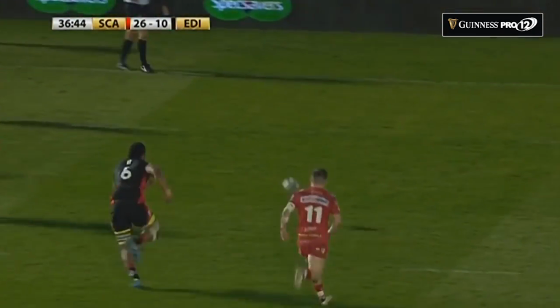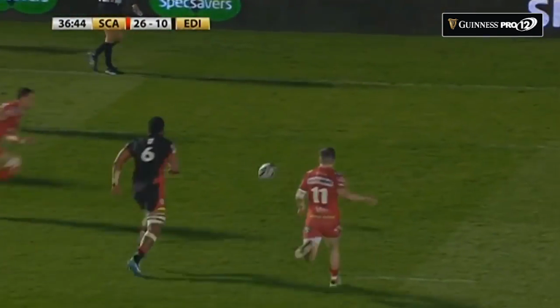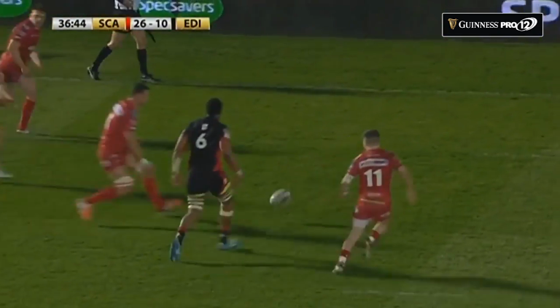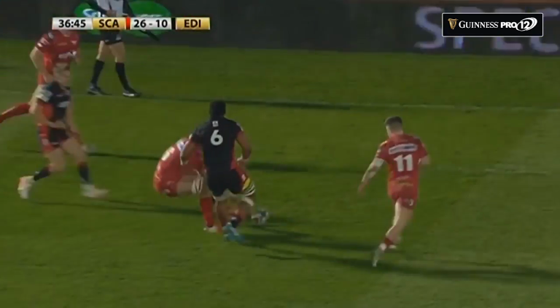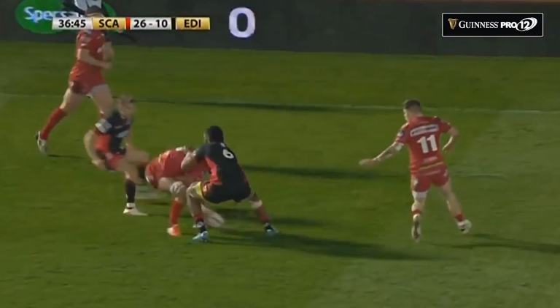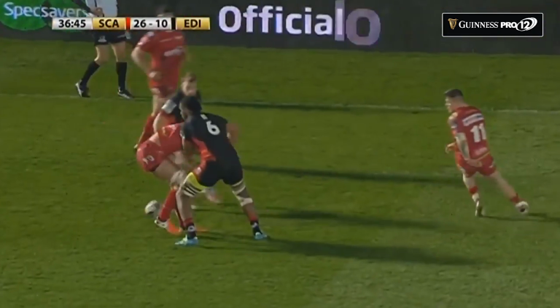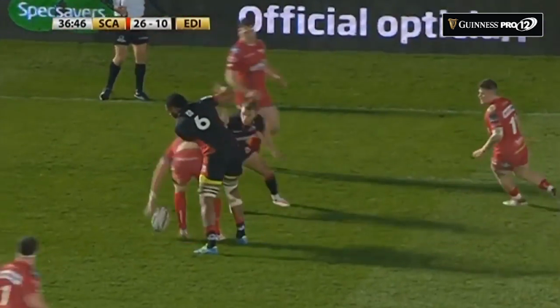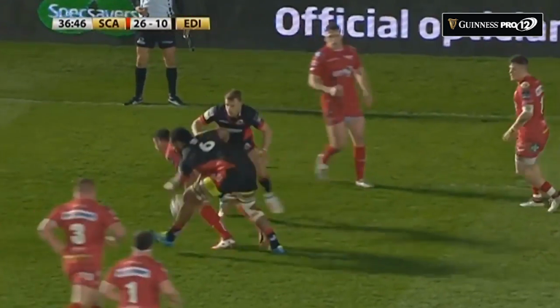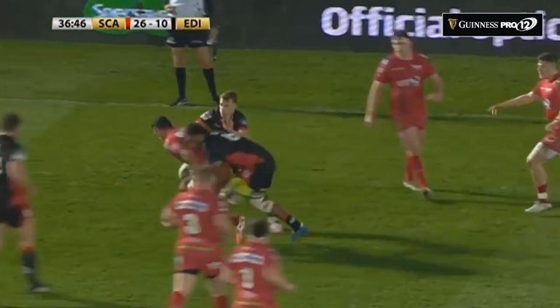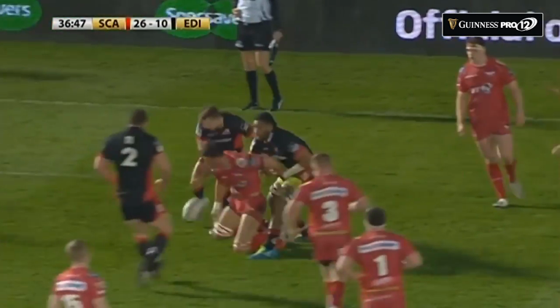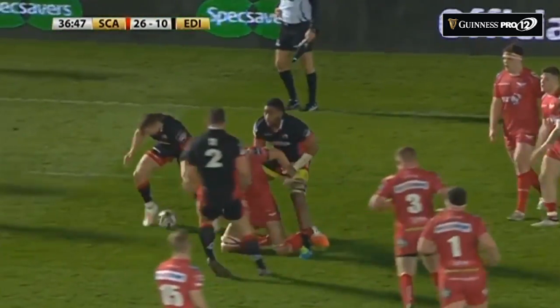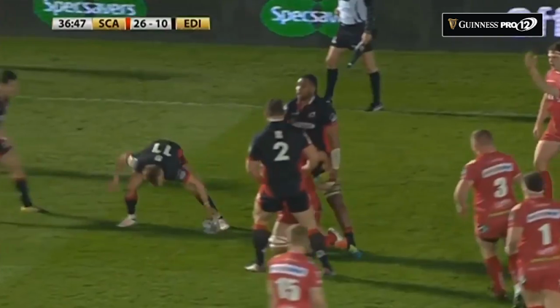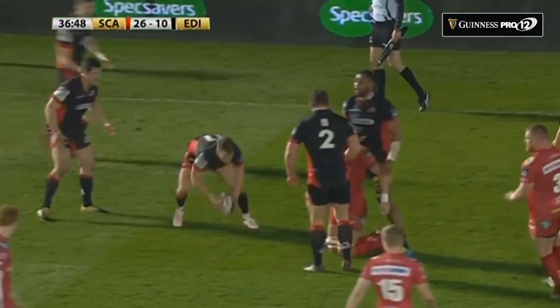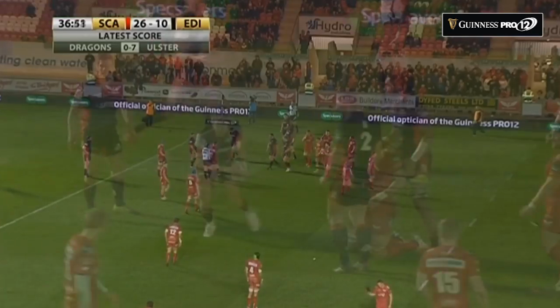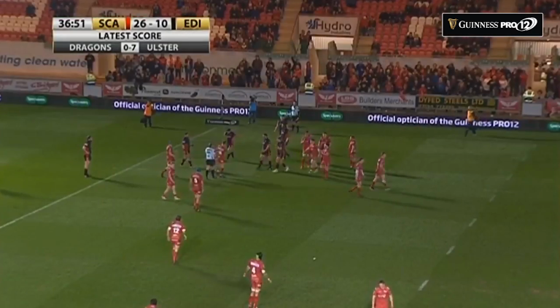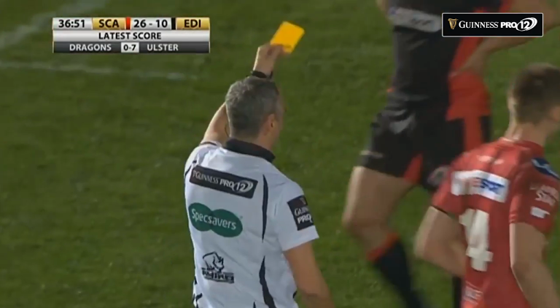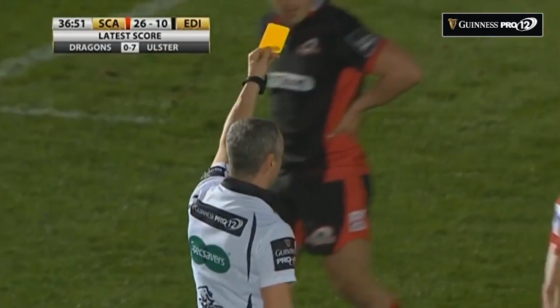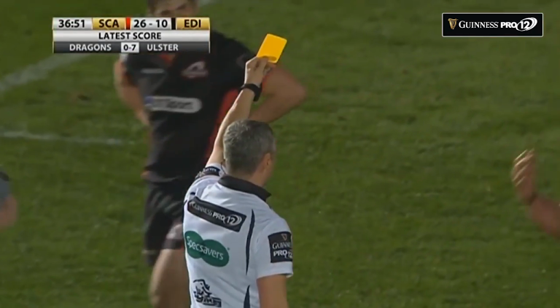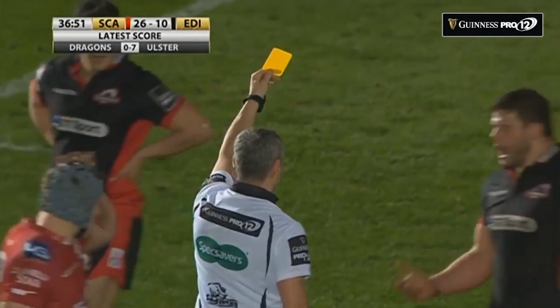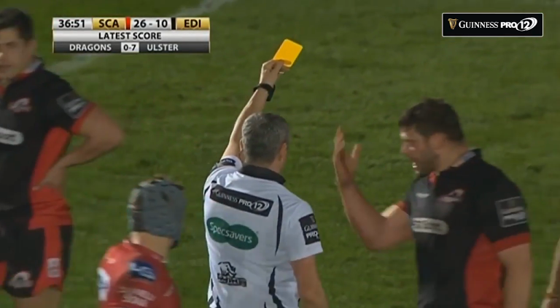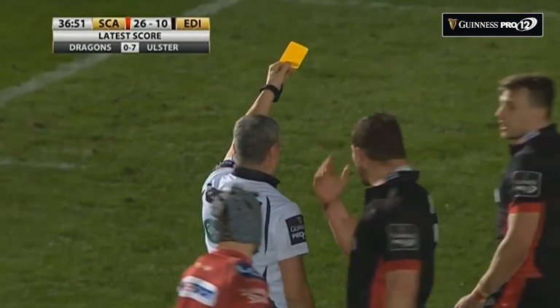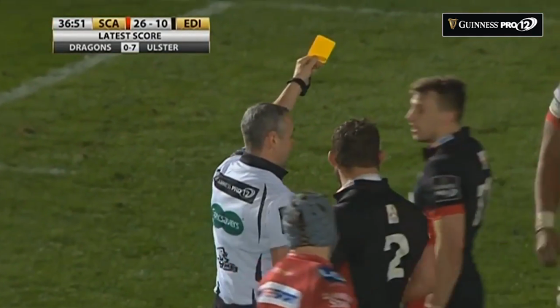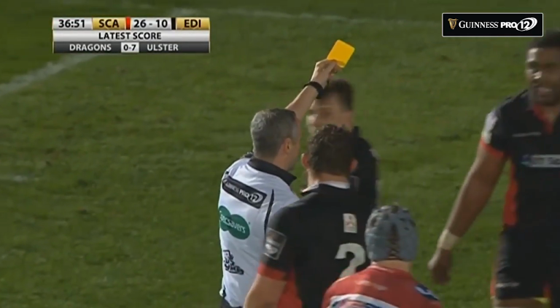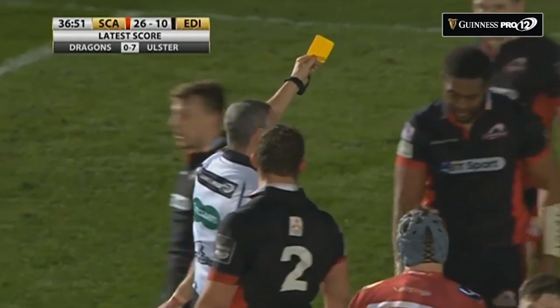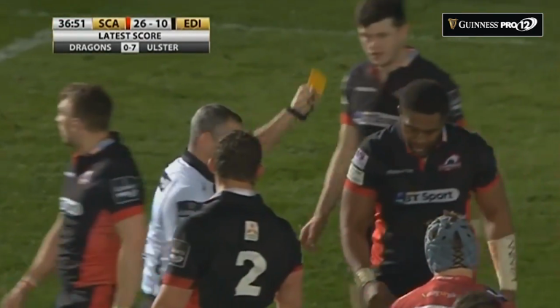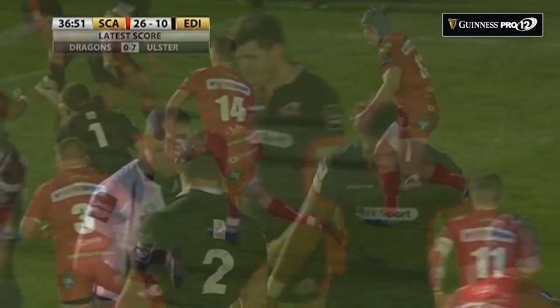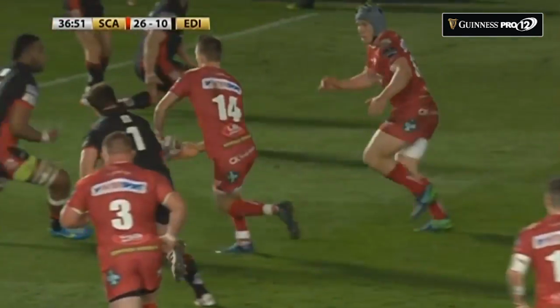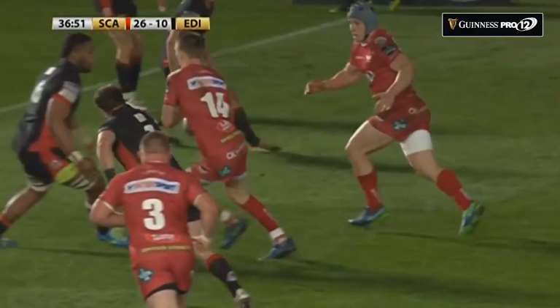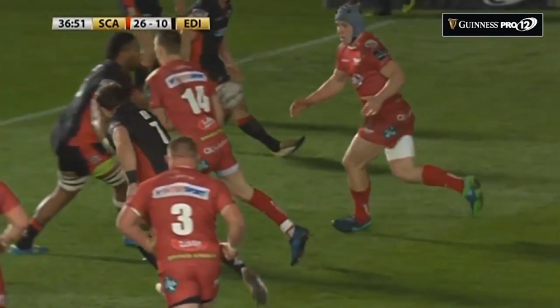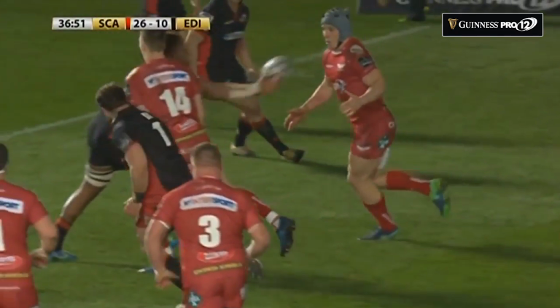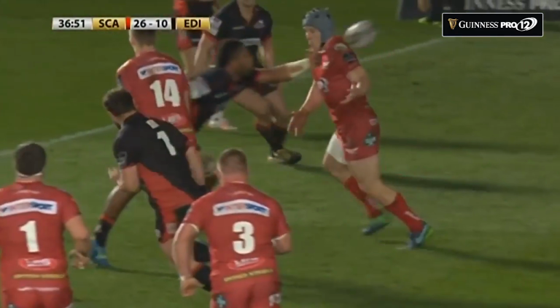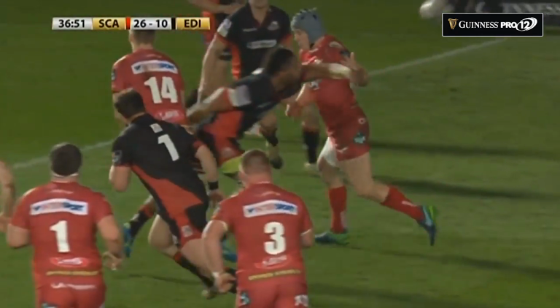That will be a deliberate knock-on. I suspect there's a penalty coming at the worst — it's the worst possible outcome for Edinburgh because there's a yellow card here, and it's Matap.